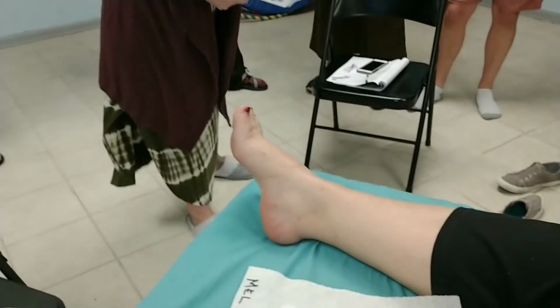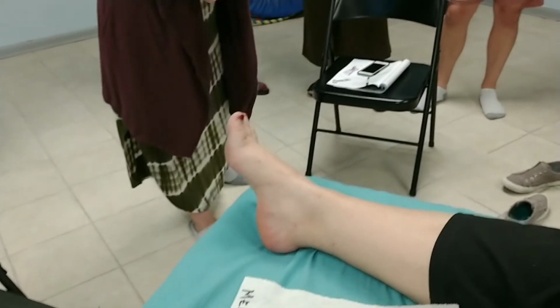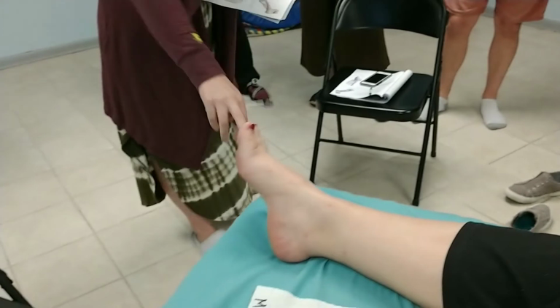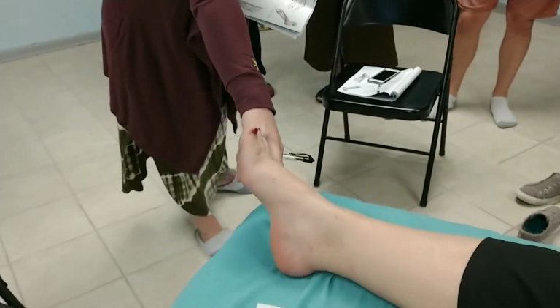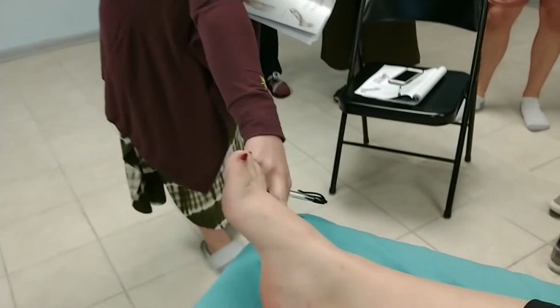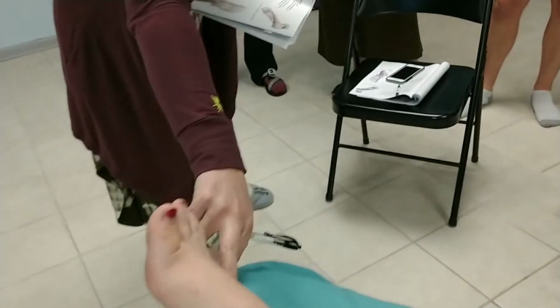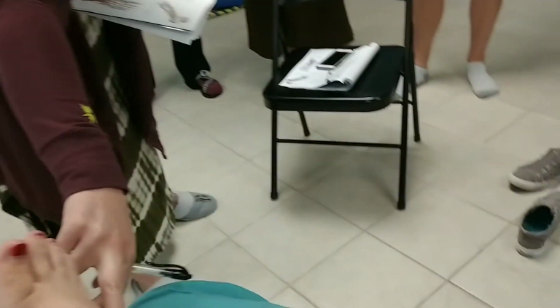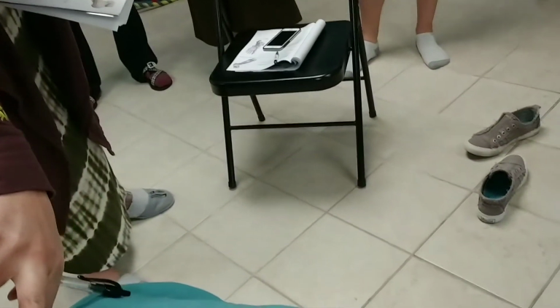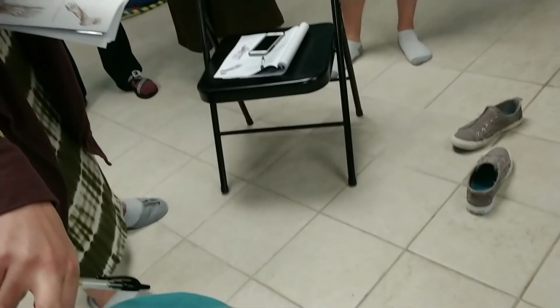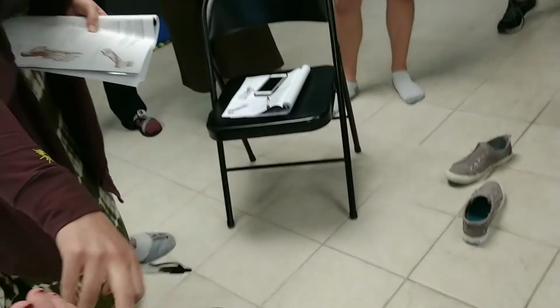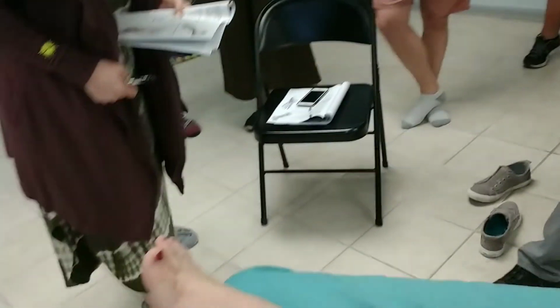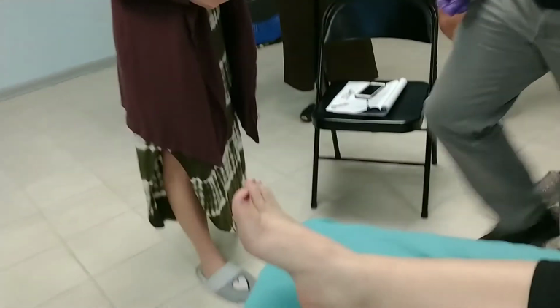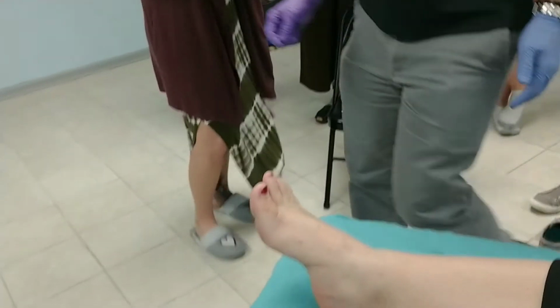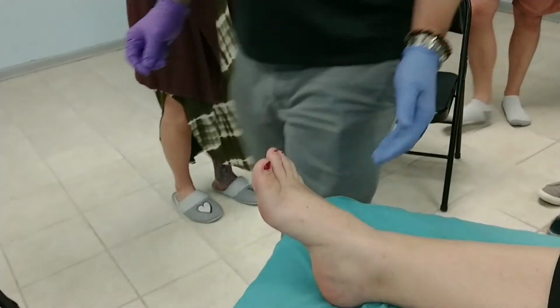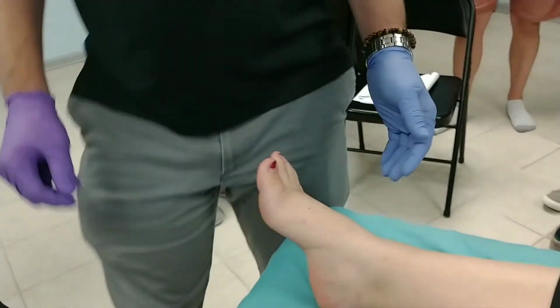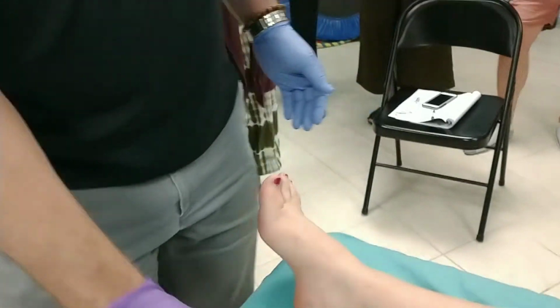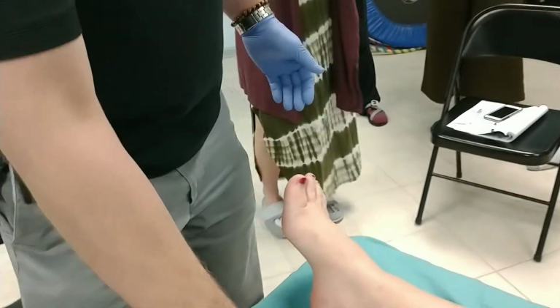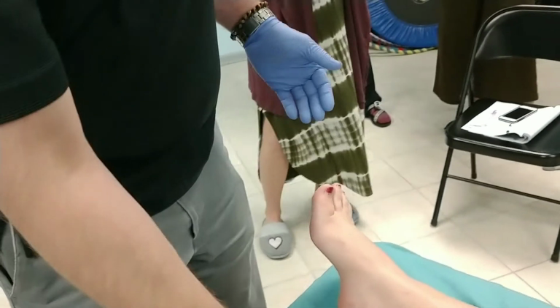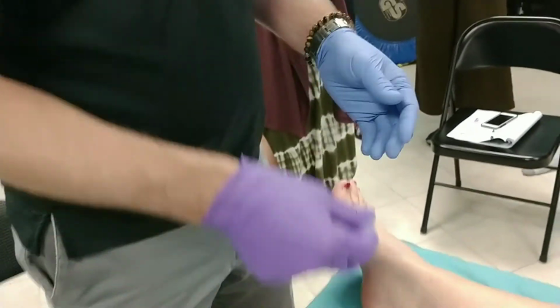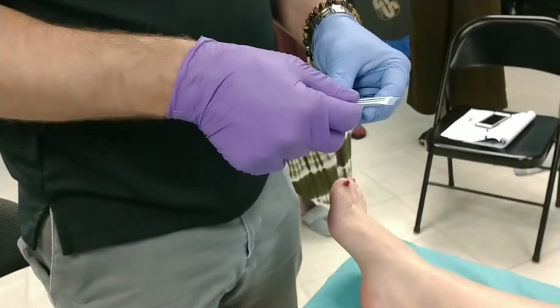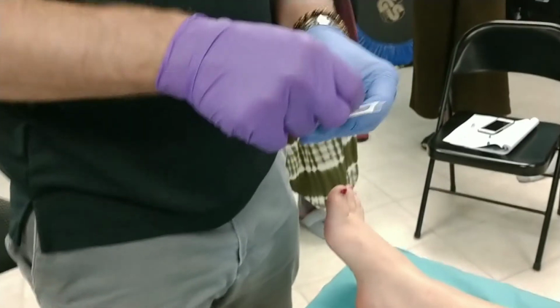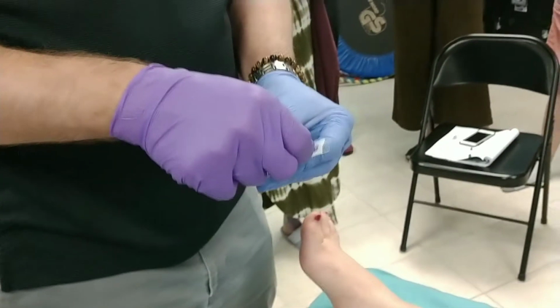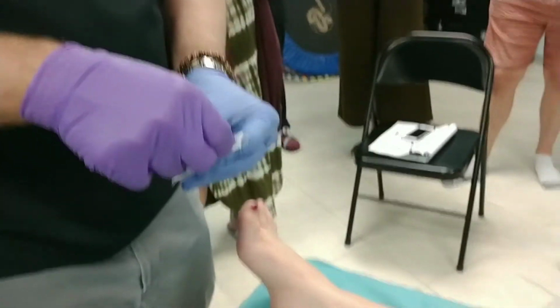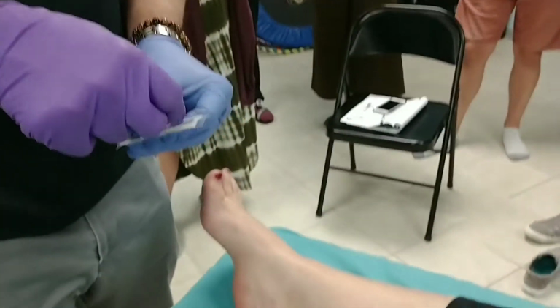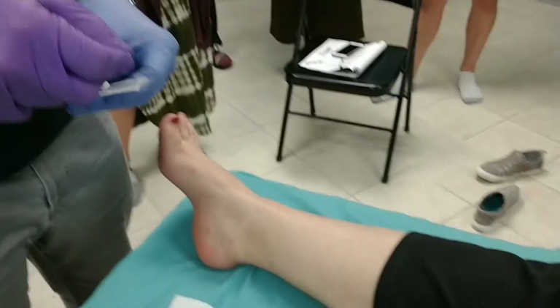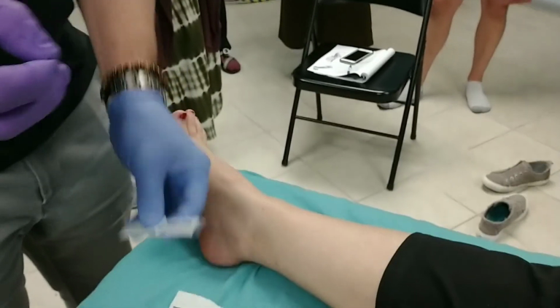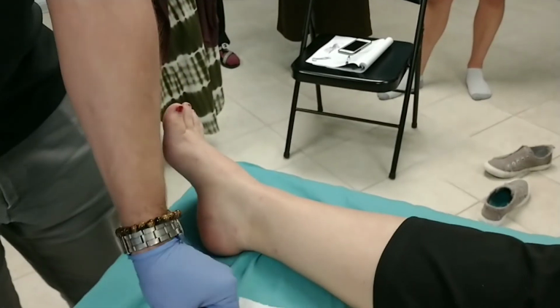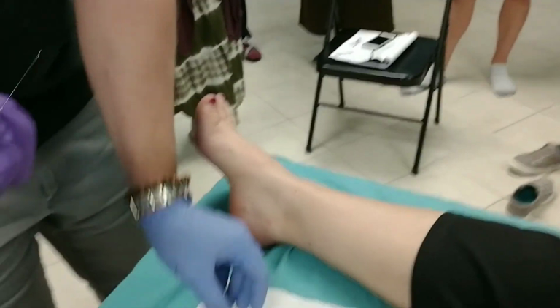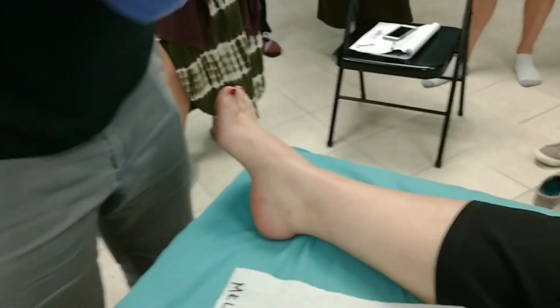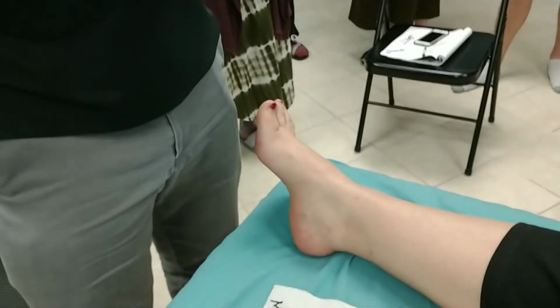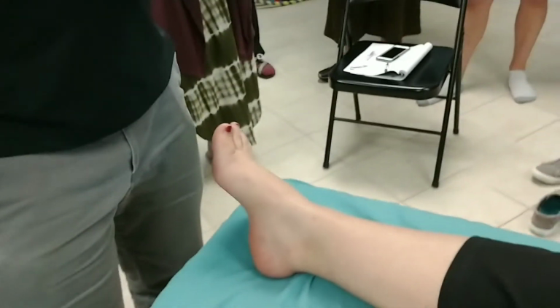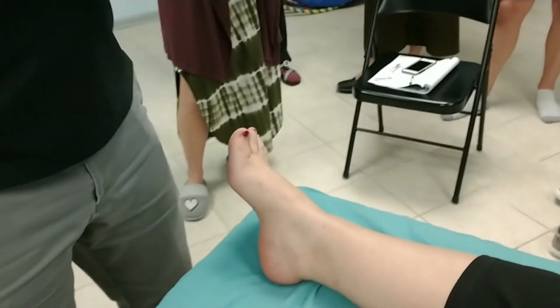Is that kind of like Gallbladder? It's more Bladder because you're outside of that fifth metatarsal. Yeah, when we get to the lumbar — yeah.